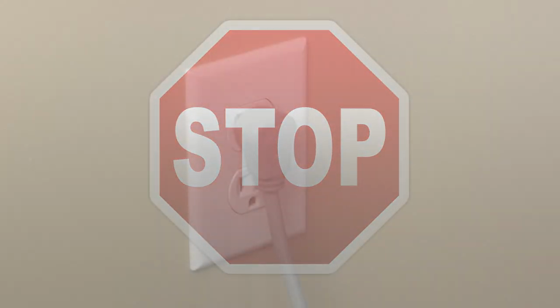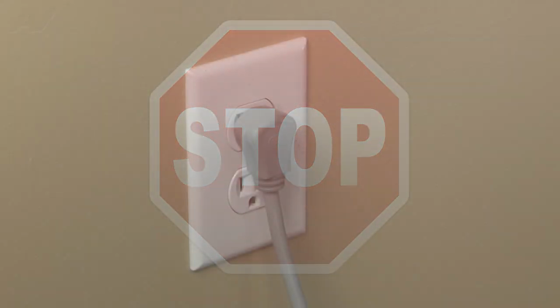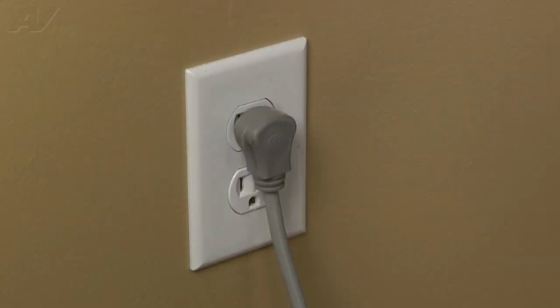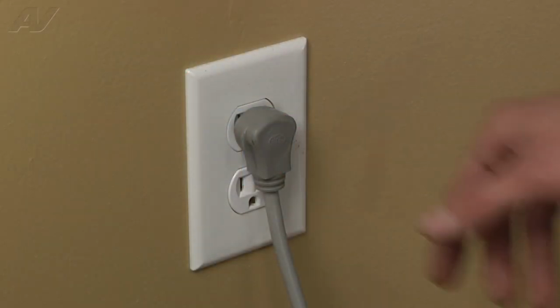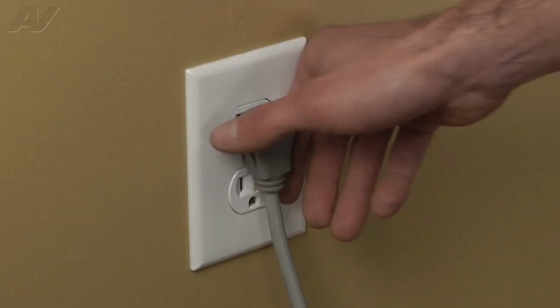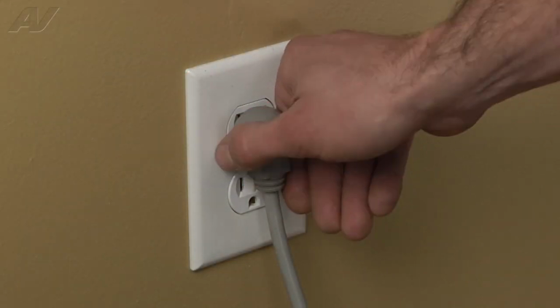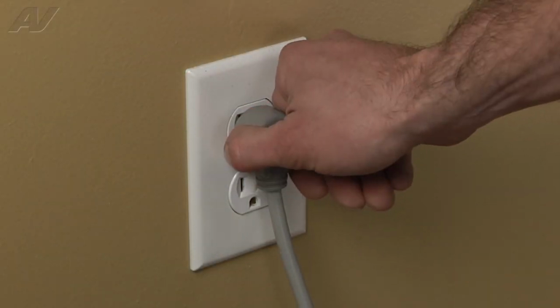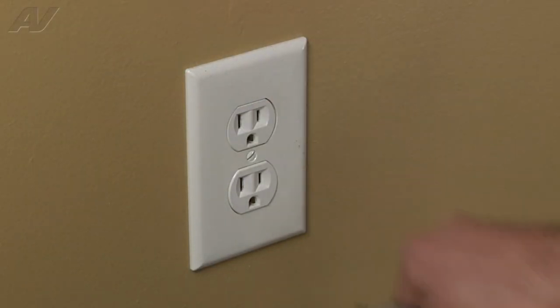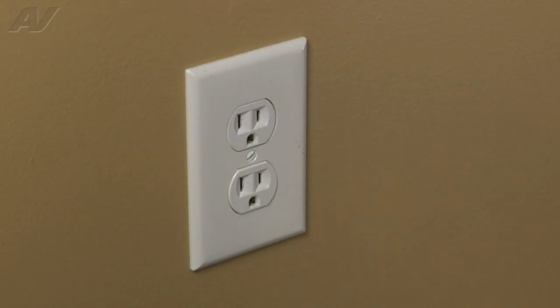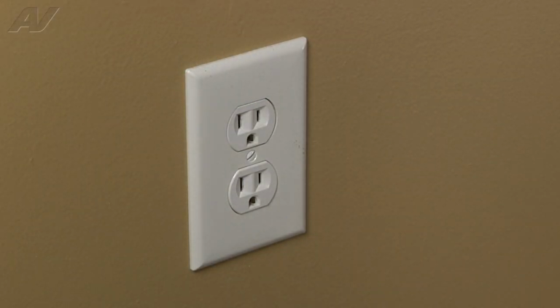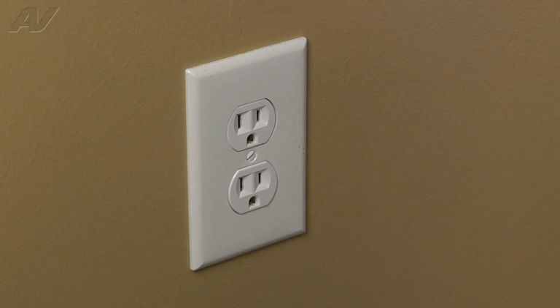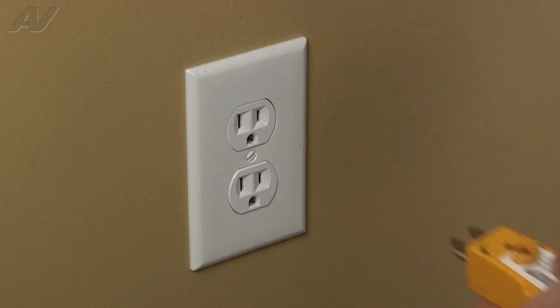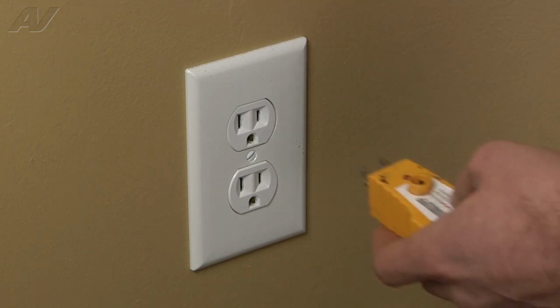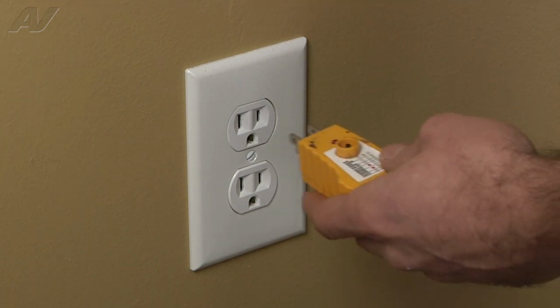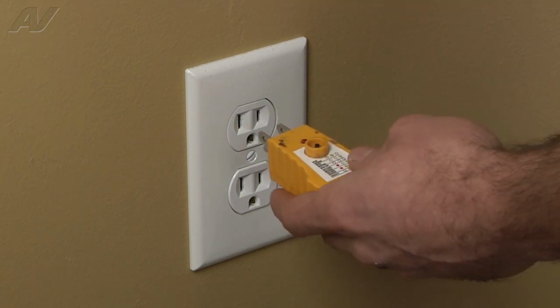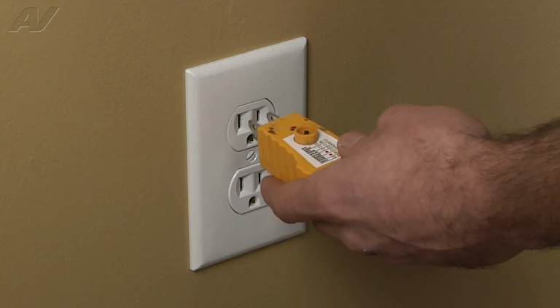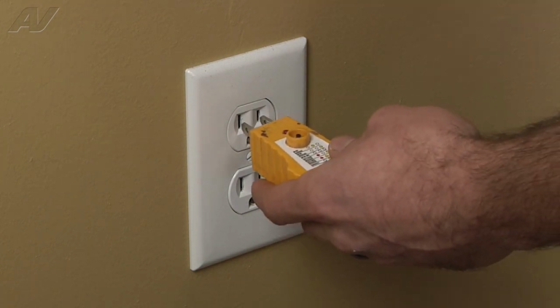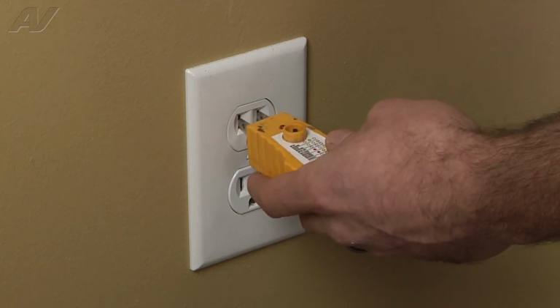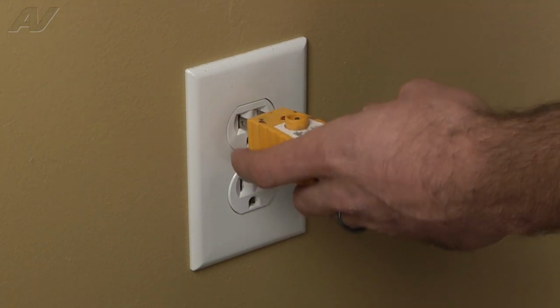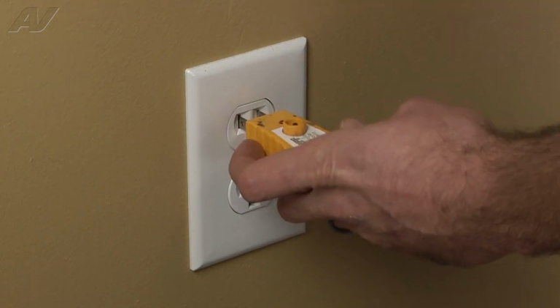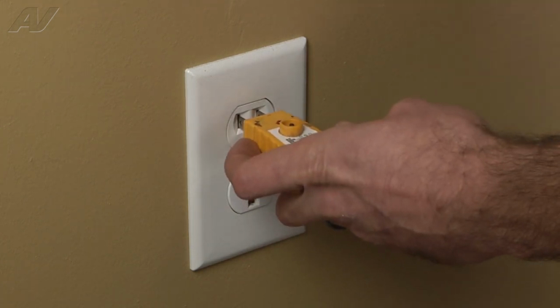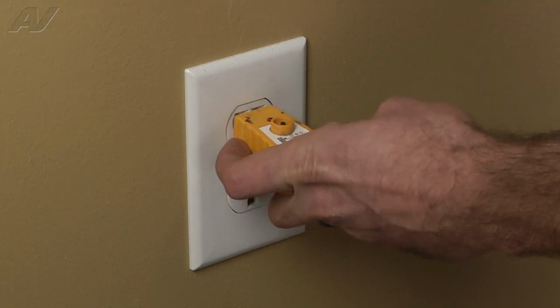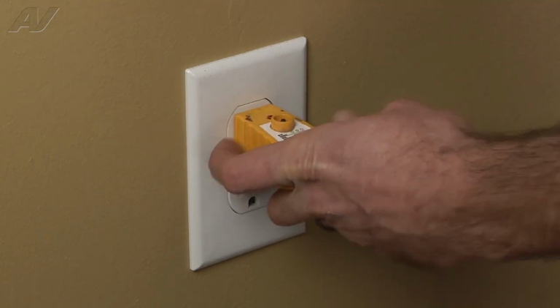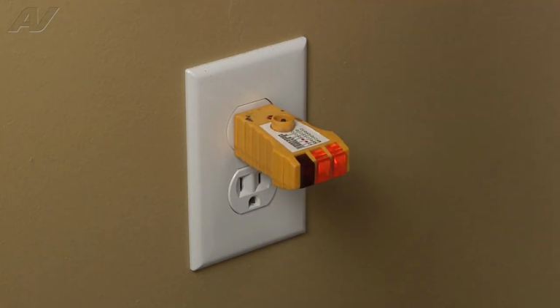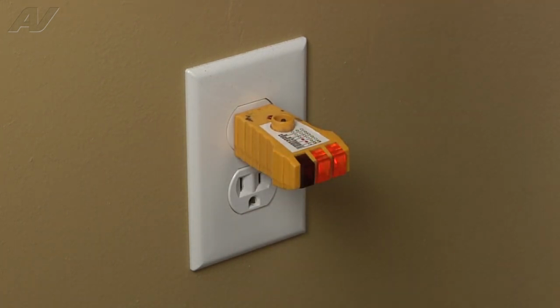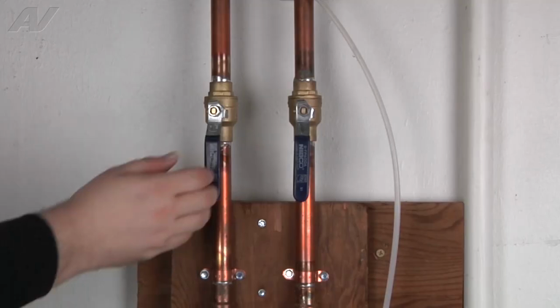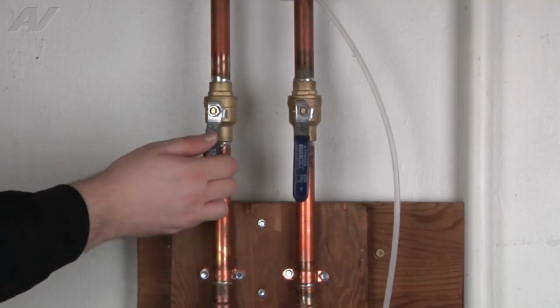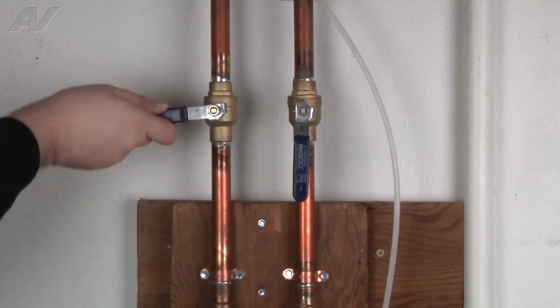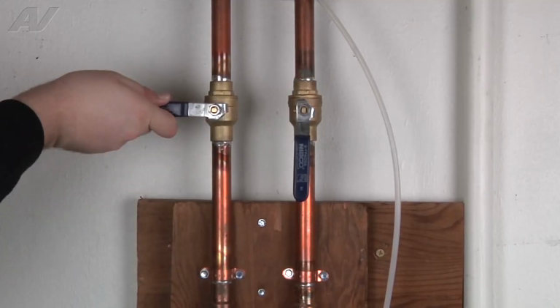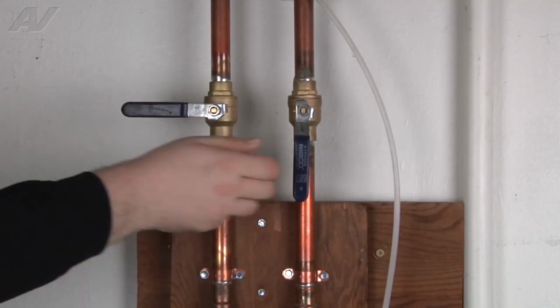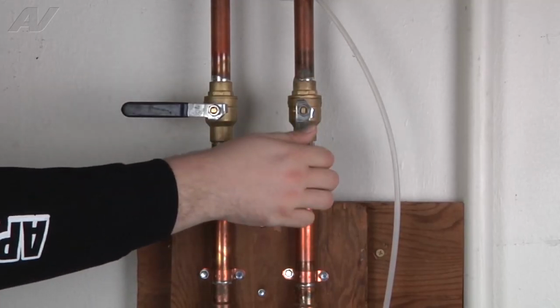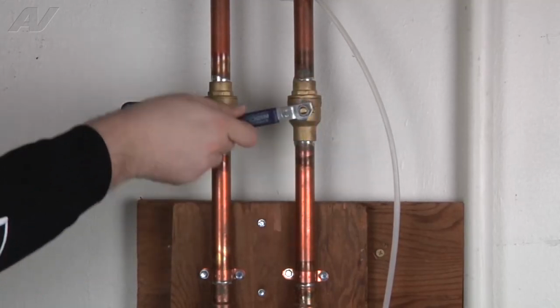Before beginning any repair, always be sure to disconnect the power to the appliance. It is also recommended to test the outlet for proper voltage. Remember to also turn off the water.